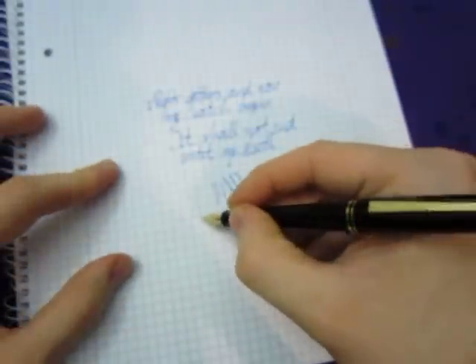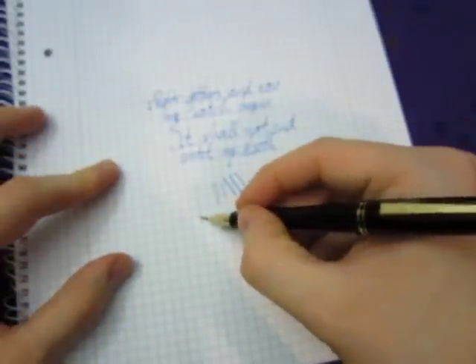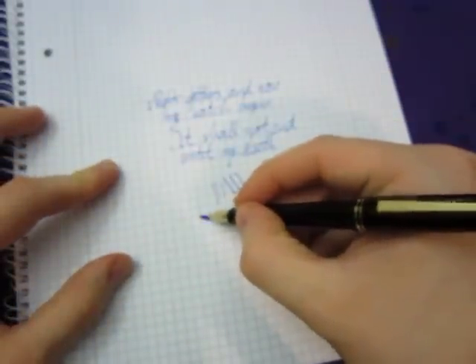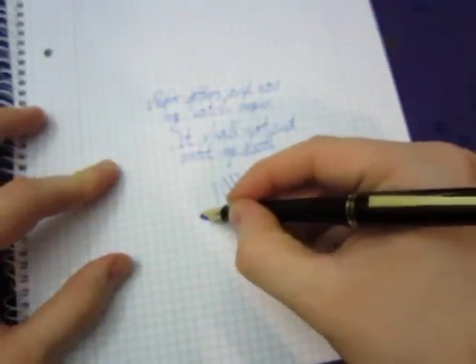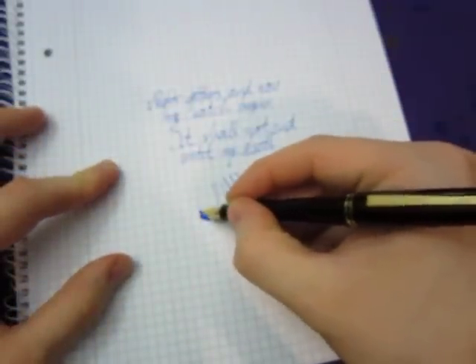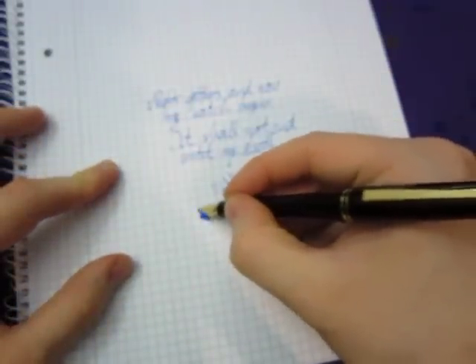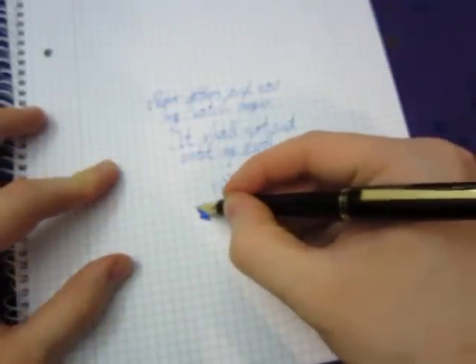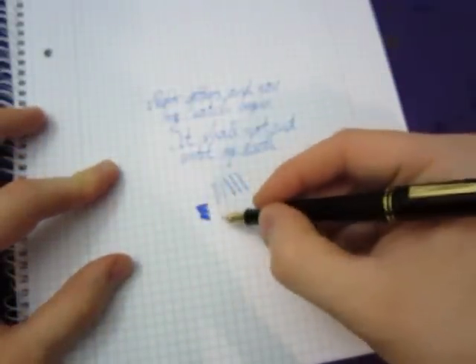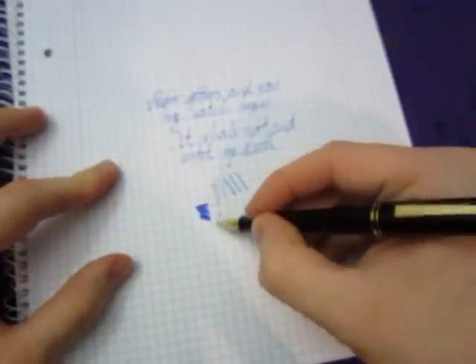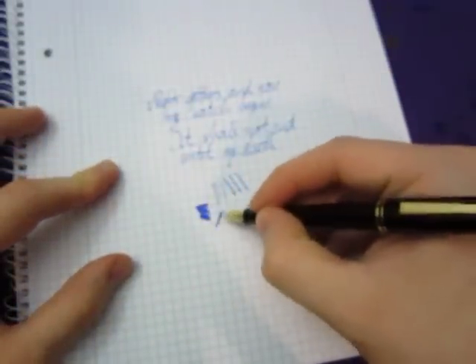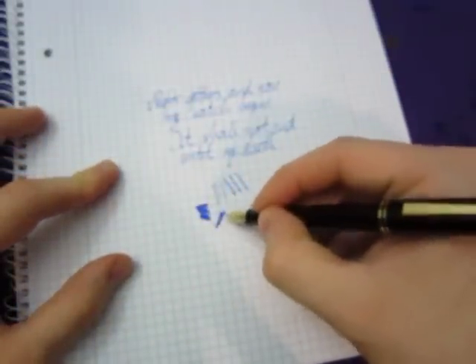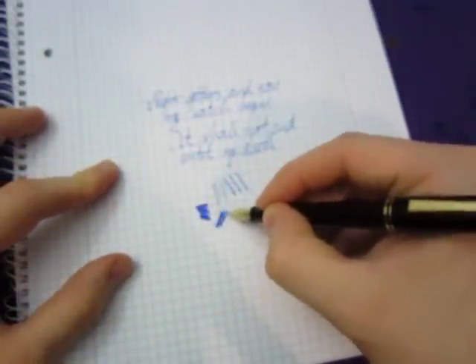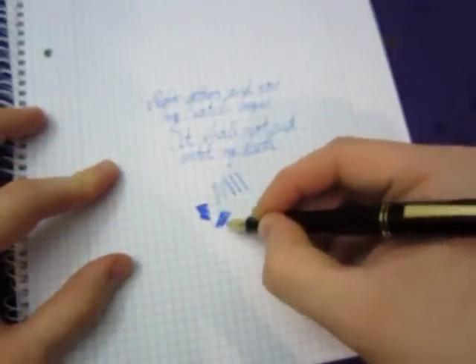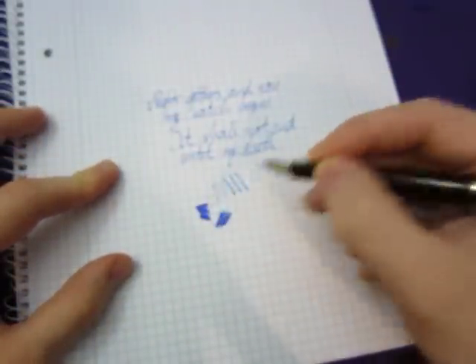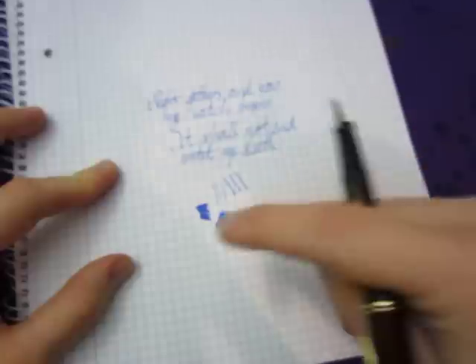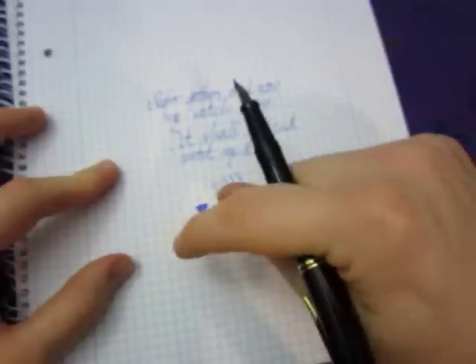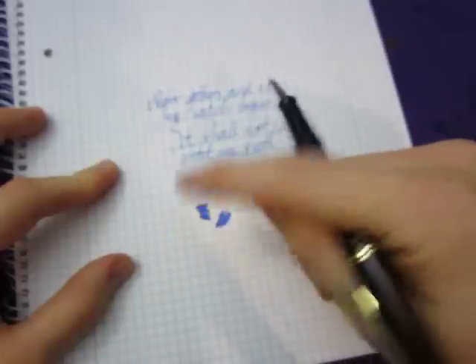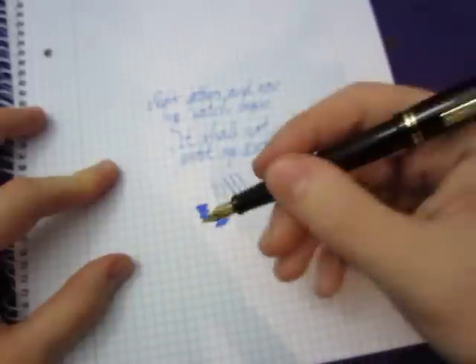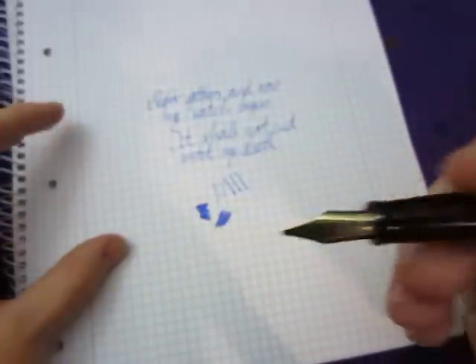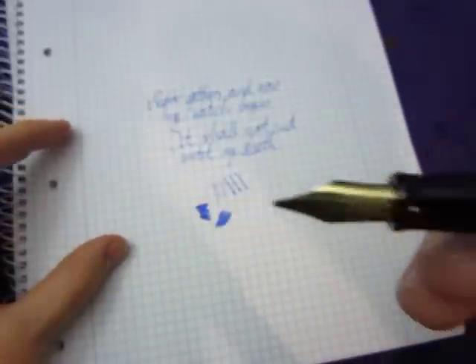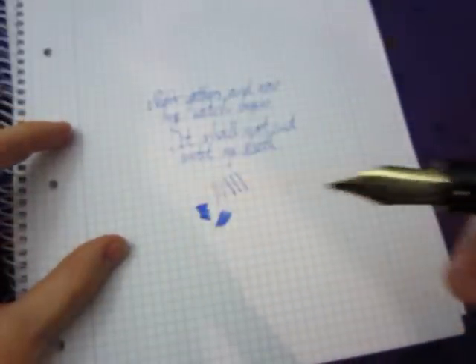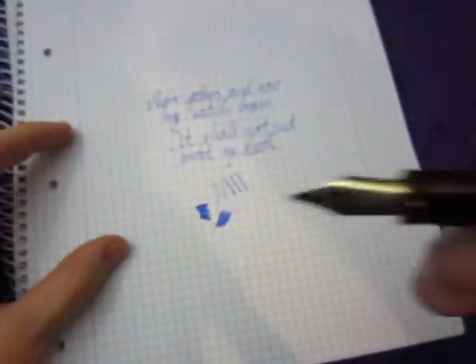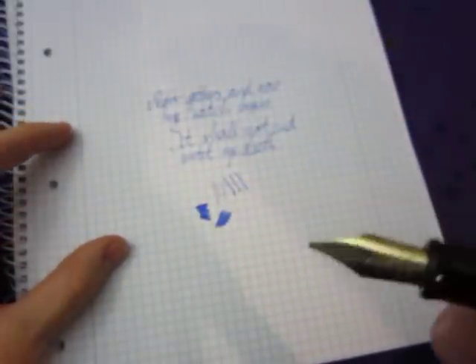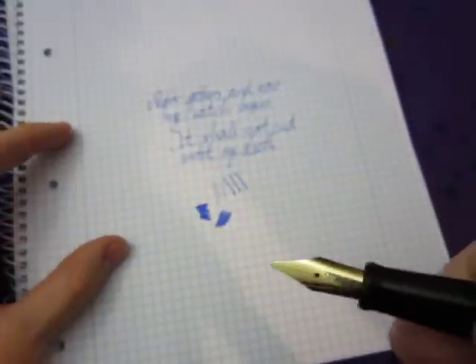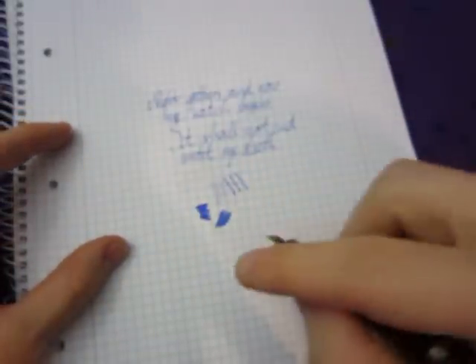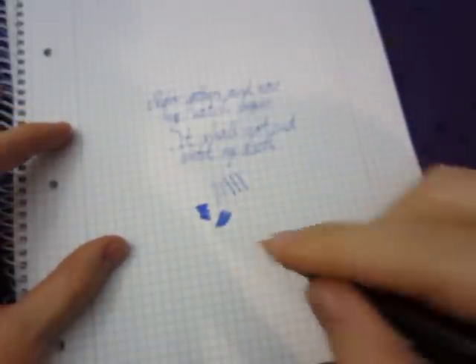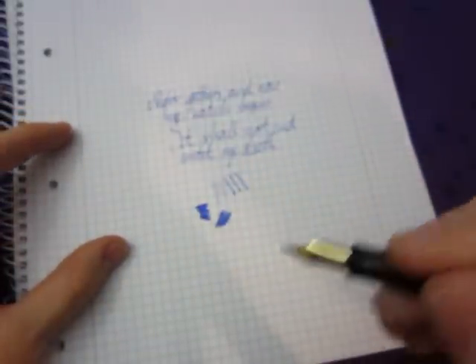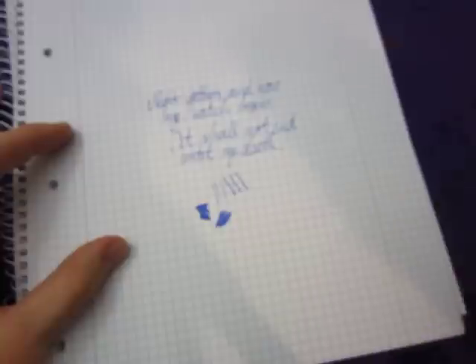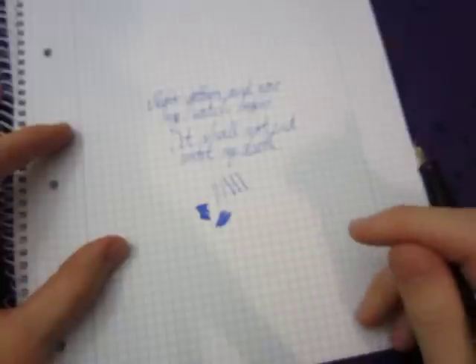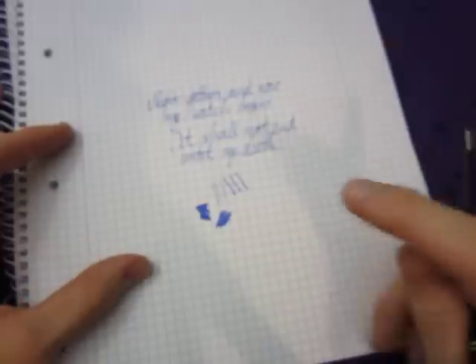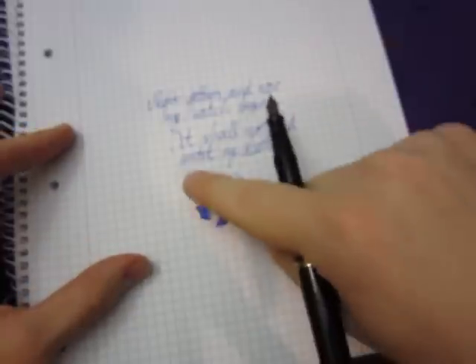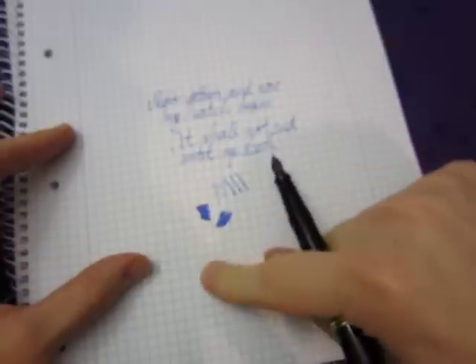Let's just check the wetness — like this, like this, and like this. Of course this one is broader because I used it one way and the other like that.